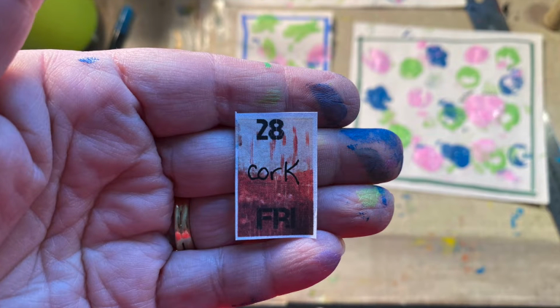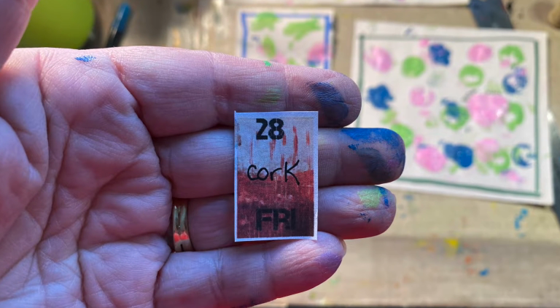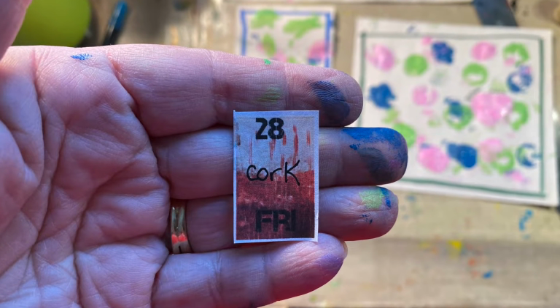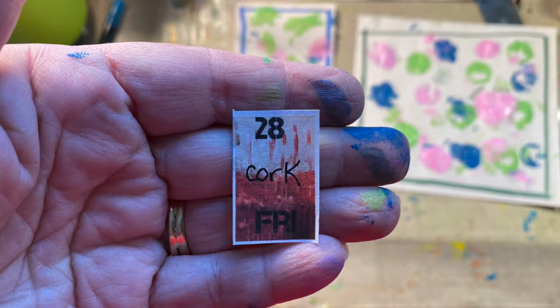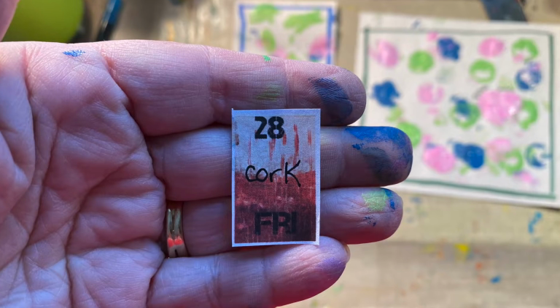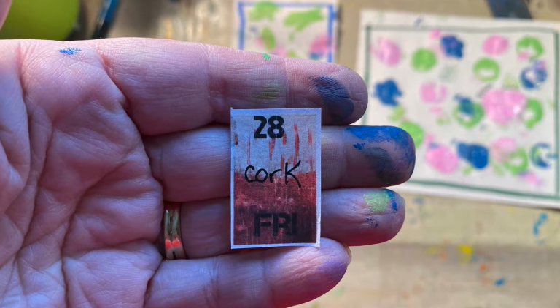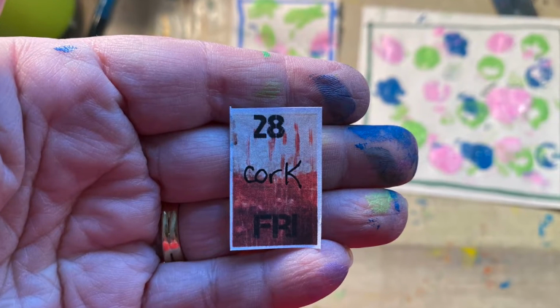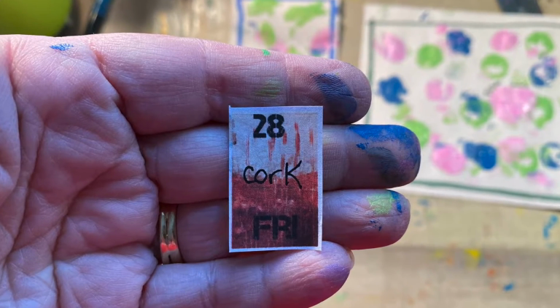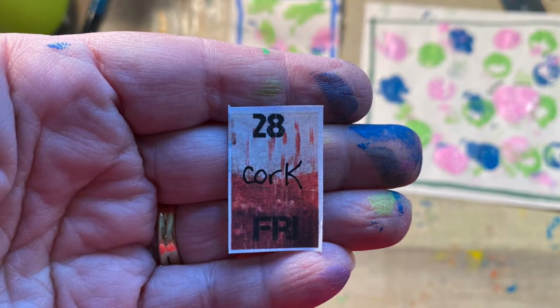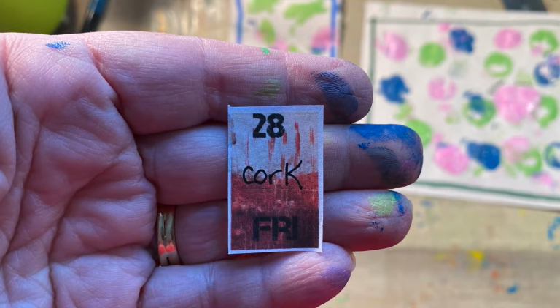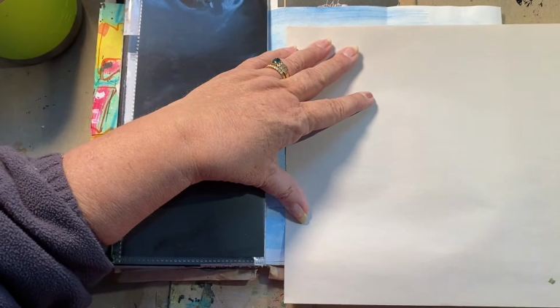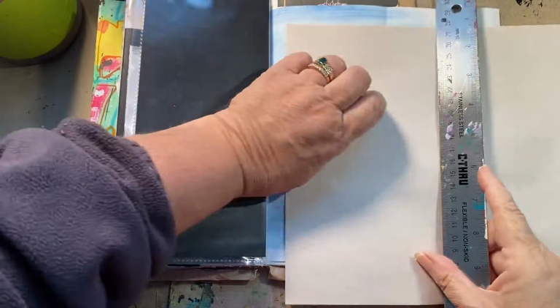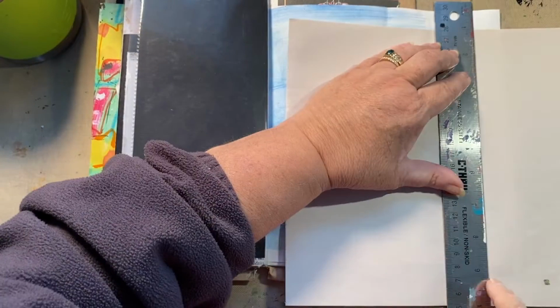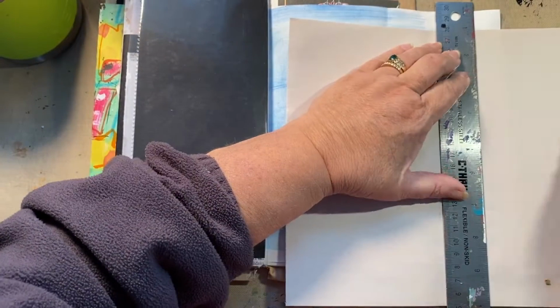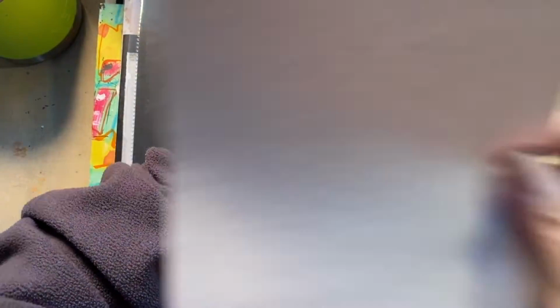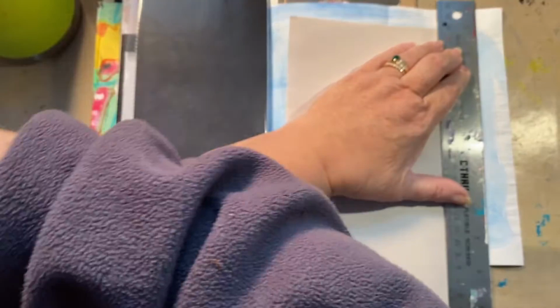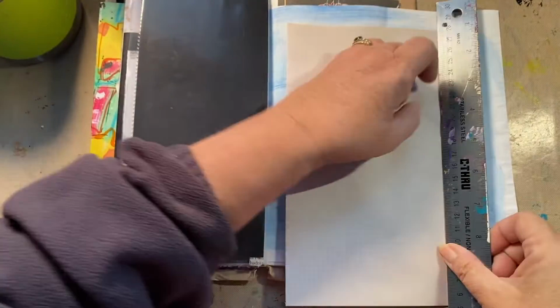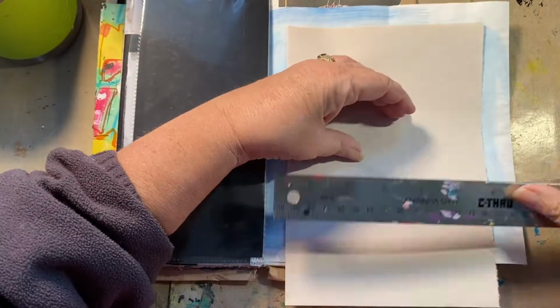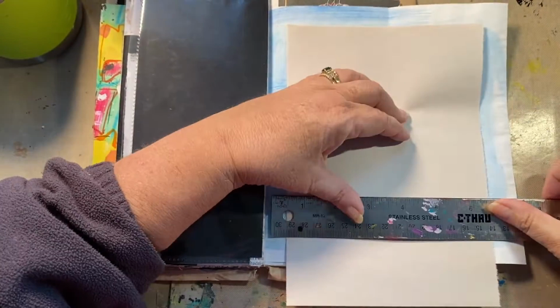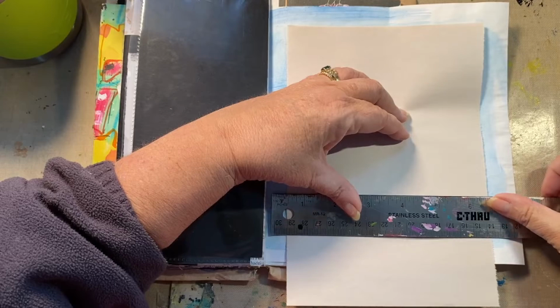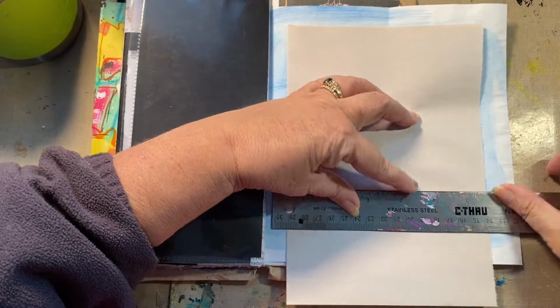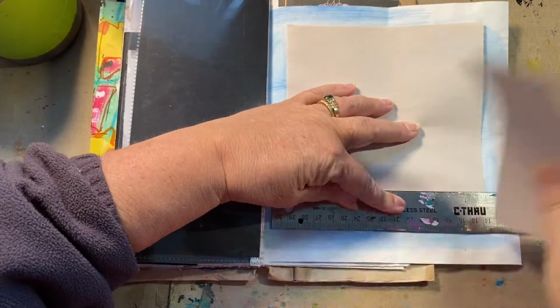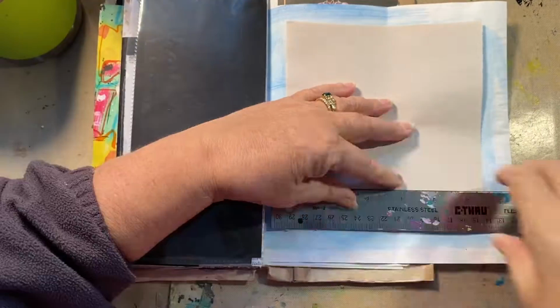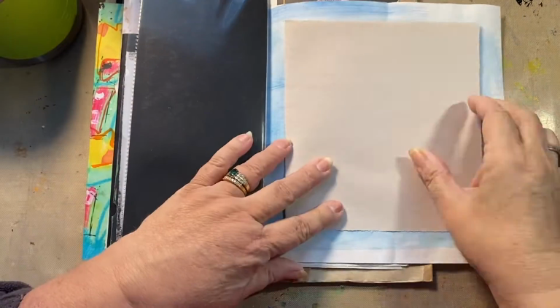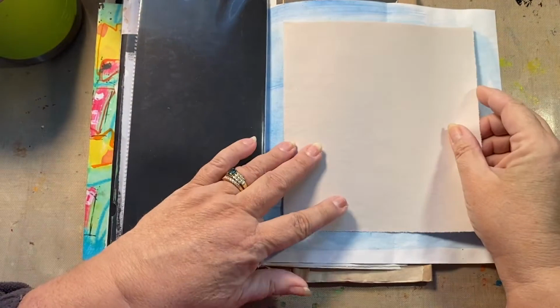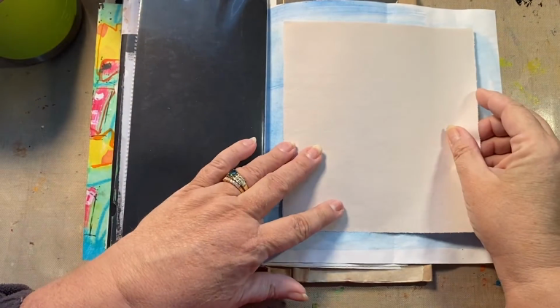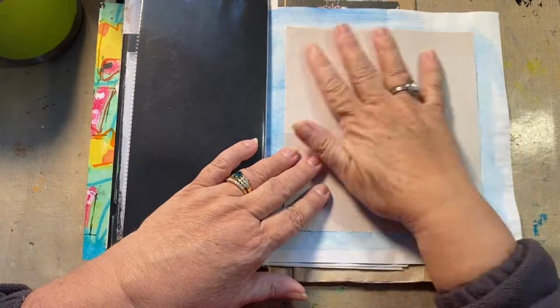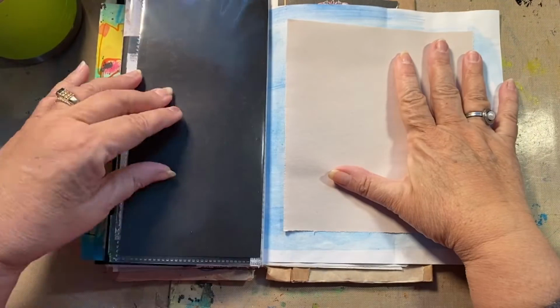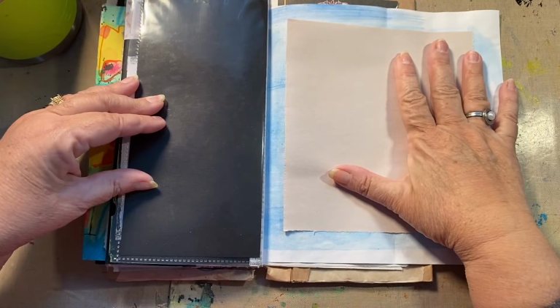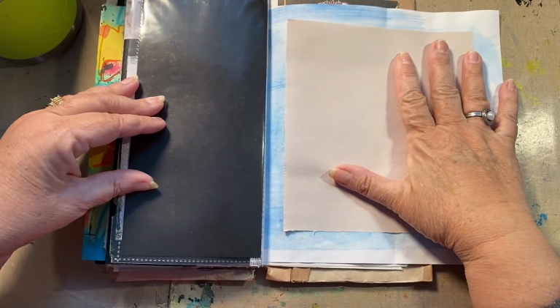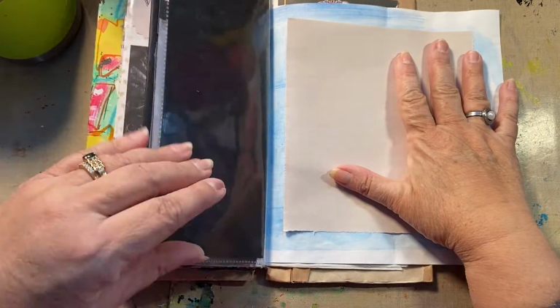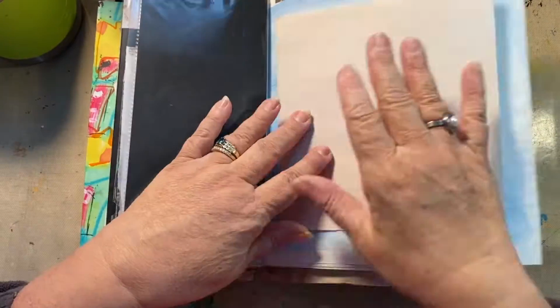Alrighty, today the prompt is cork, and I am going to use a very famous wine company — actual cork from a wine bottle — and use it as a stamp.